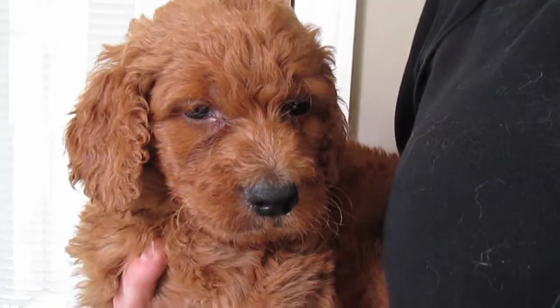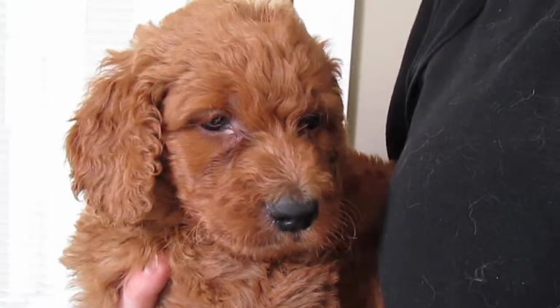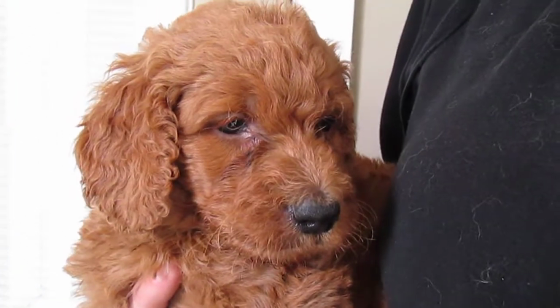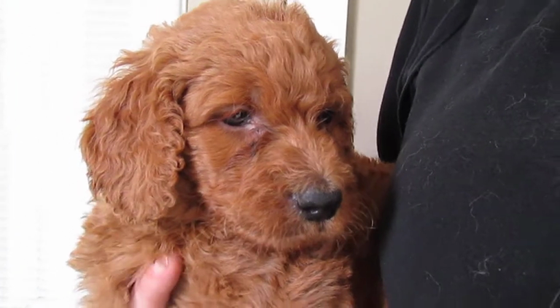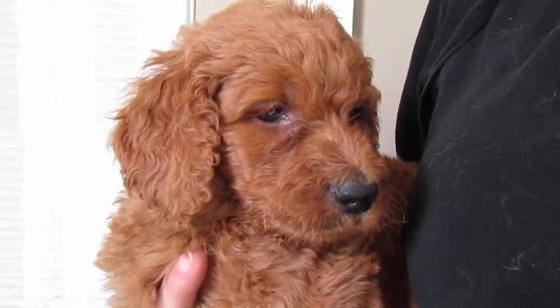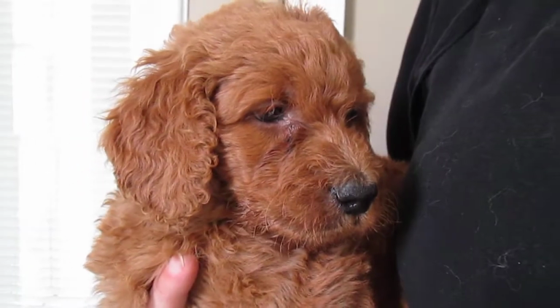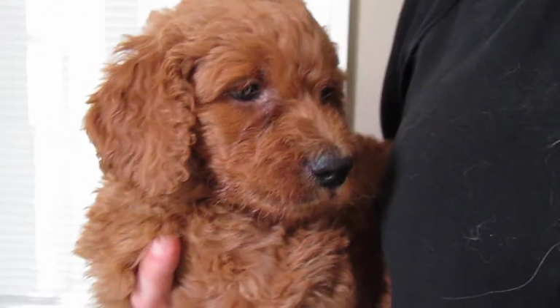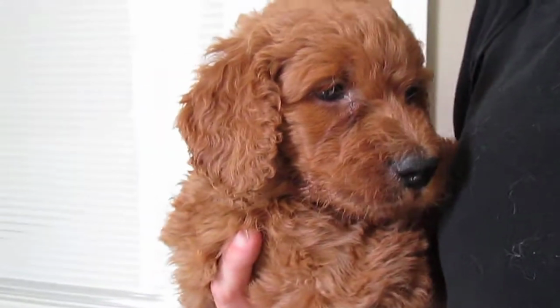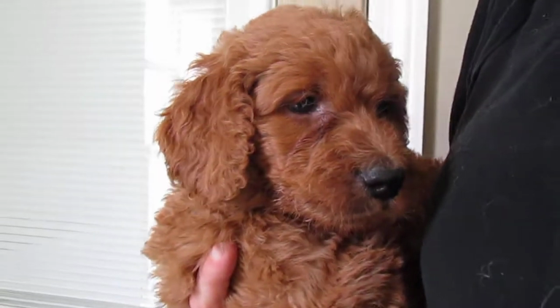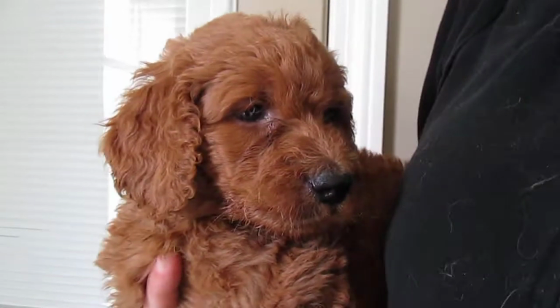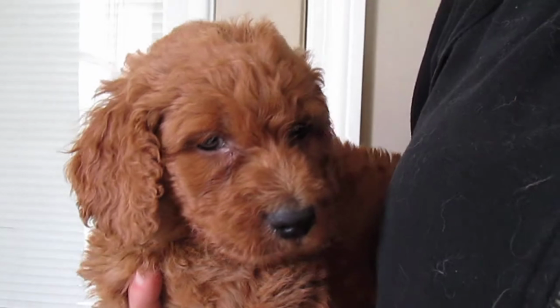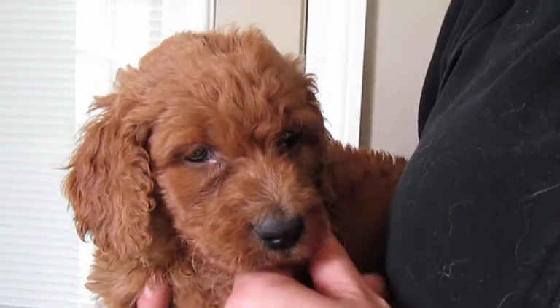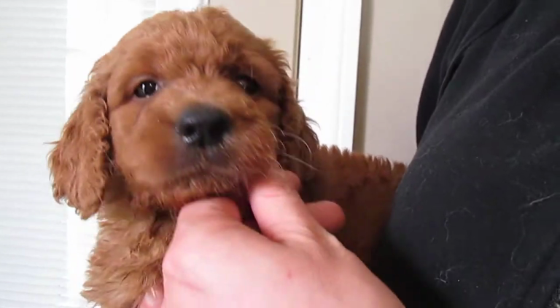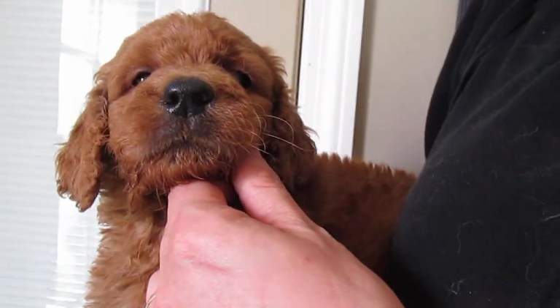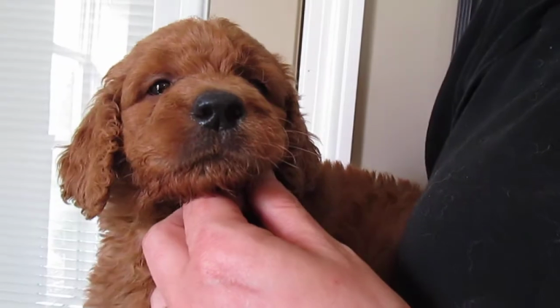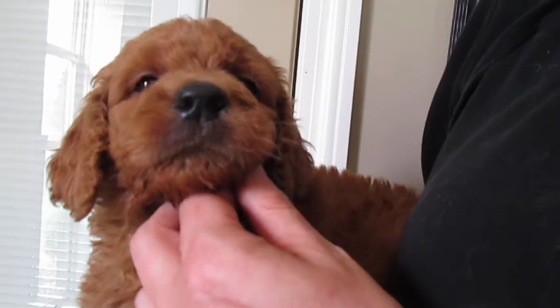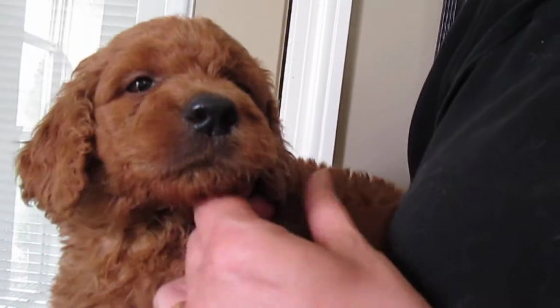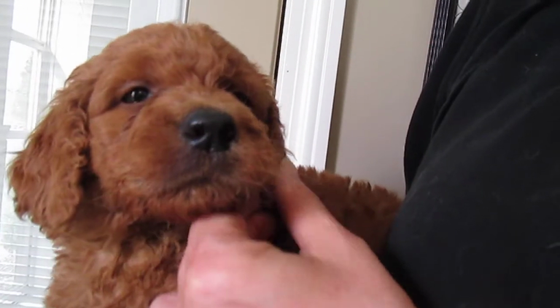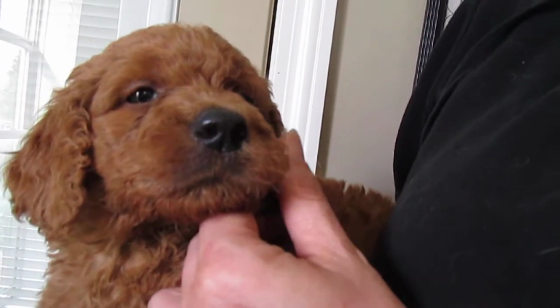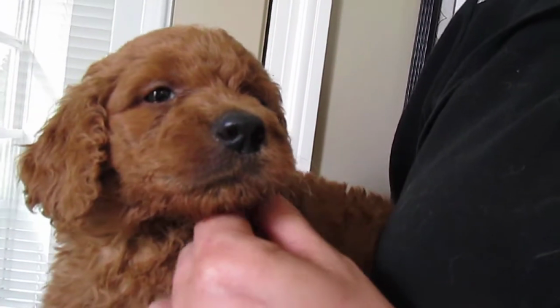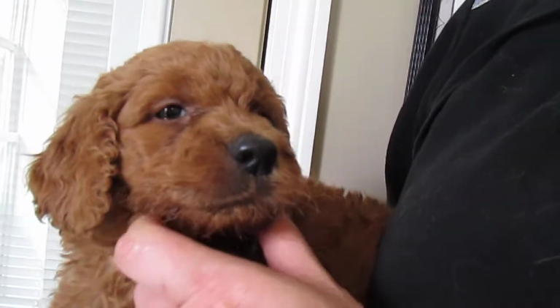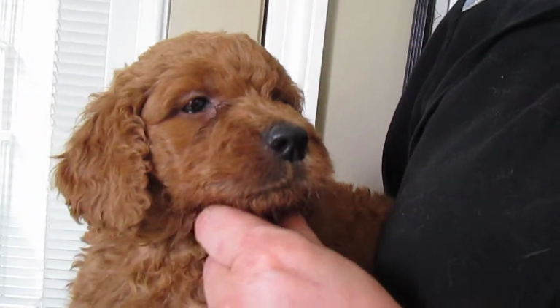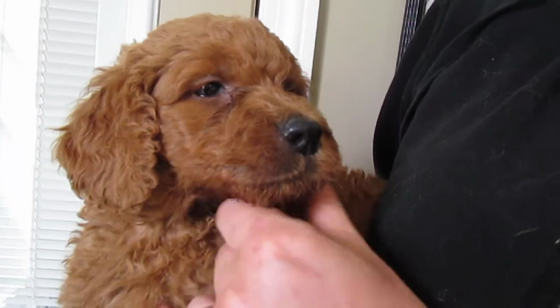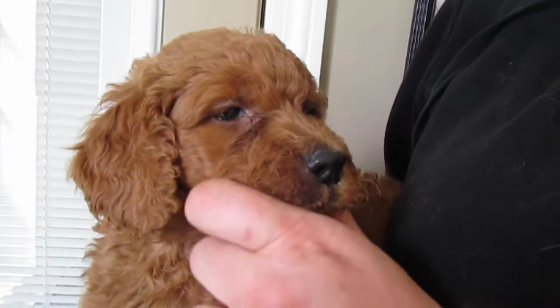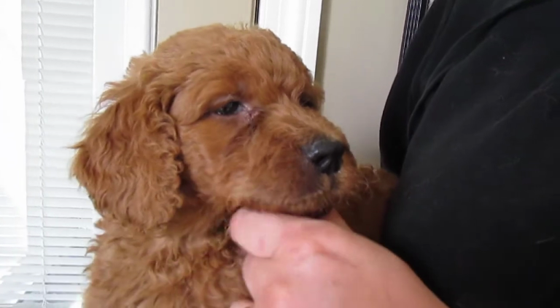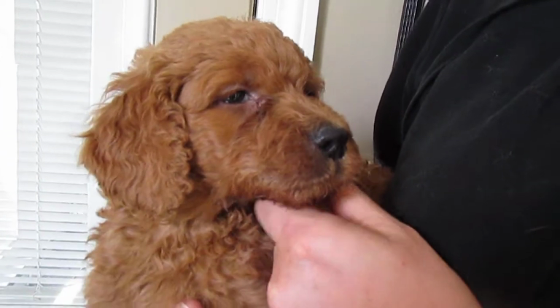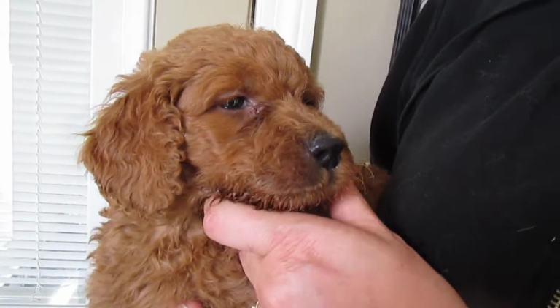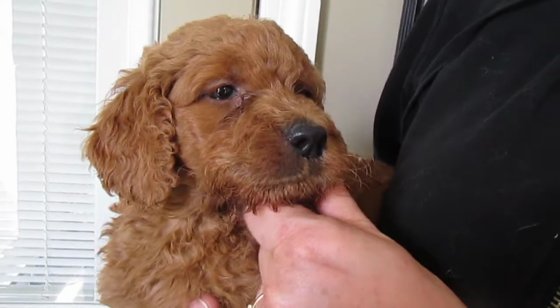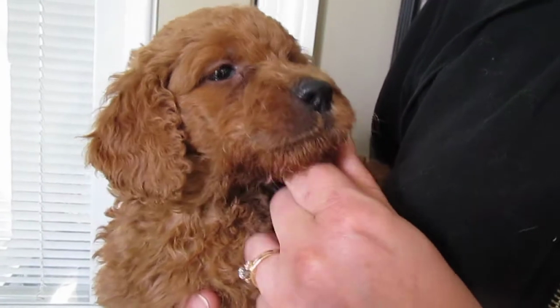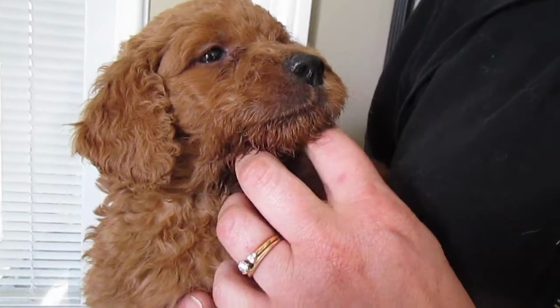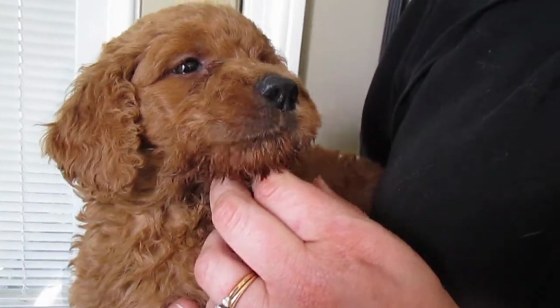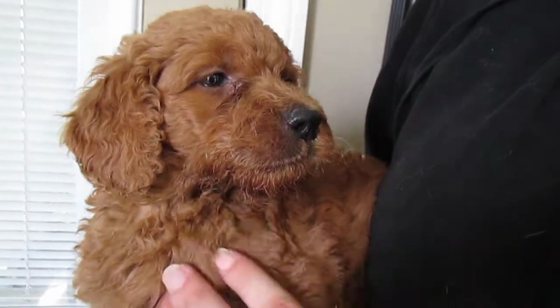Here we have a male from Cinnamon's Litter. He is really, really cute, as you can see — just a cute little face. He's got a great coat. He is actually one of only two males. We only have two males out of Cinnamon's Litter; the rest are females.